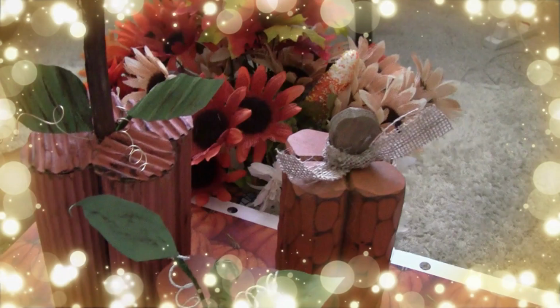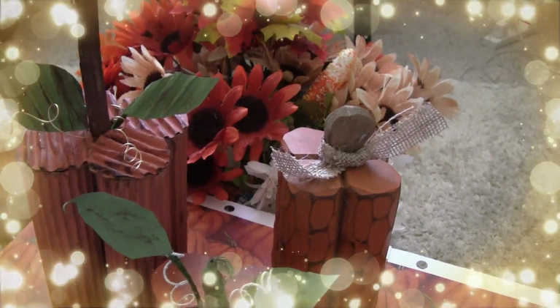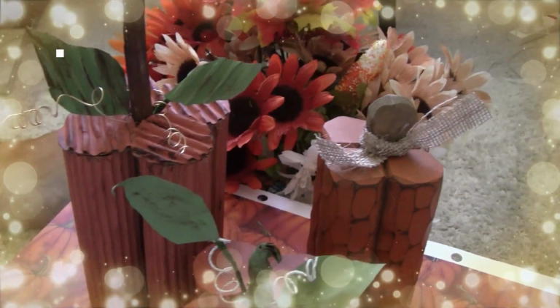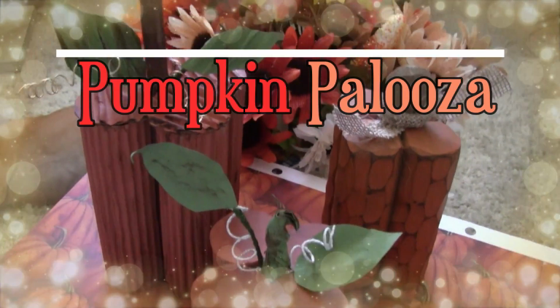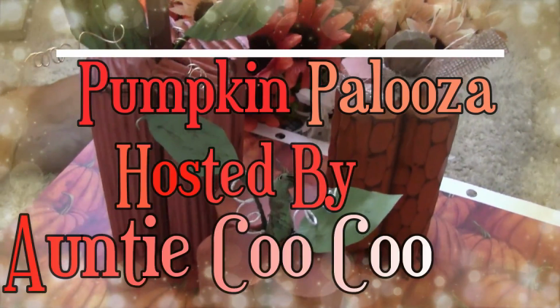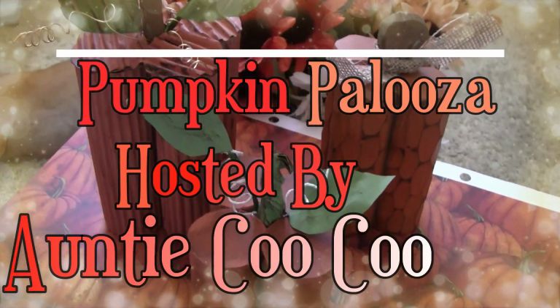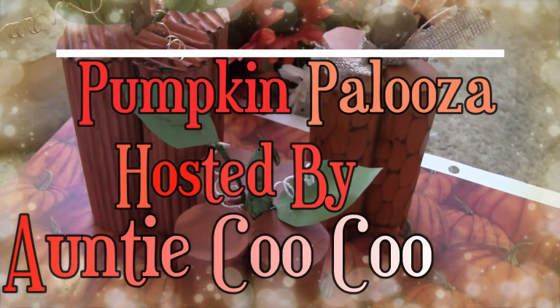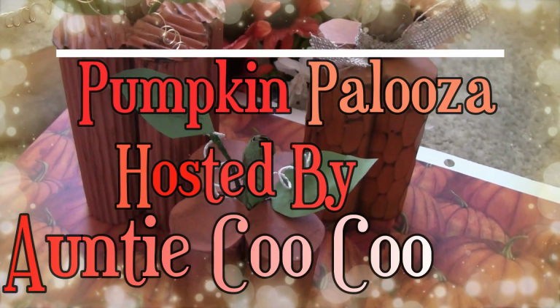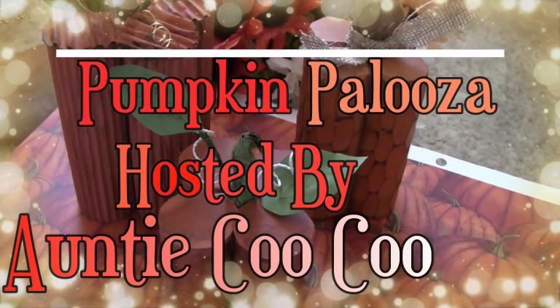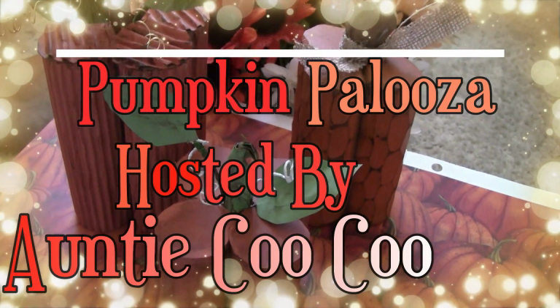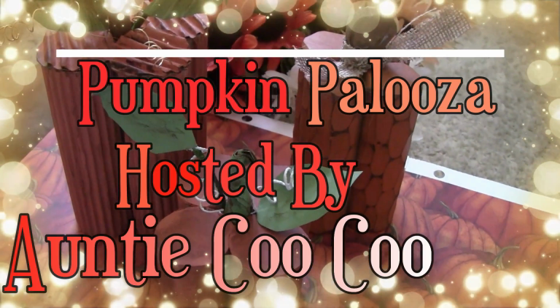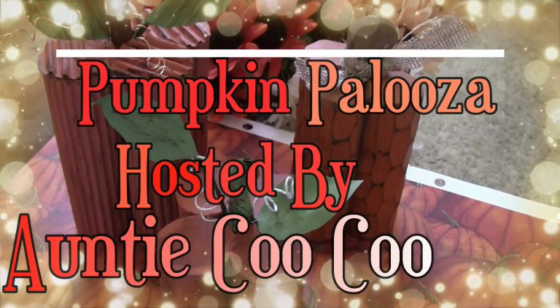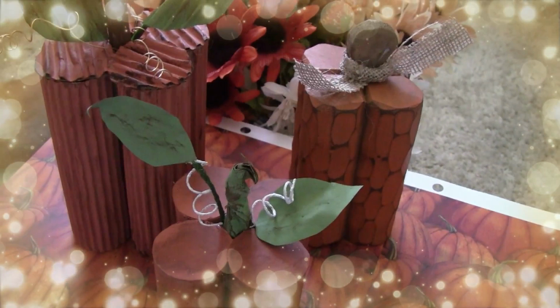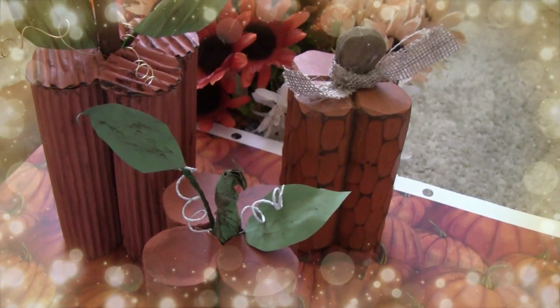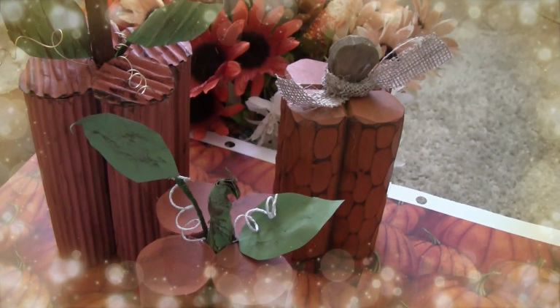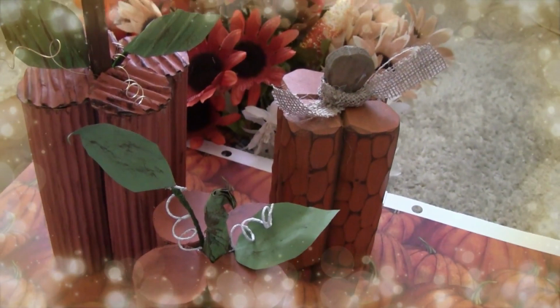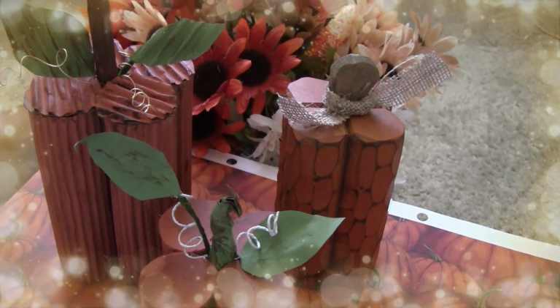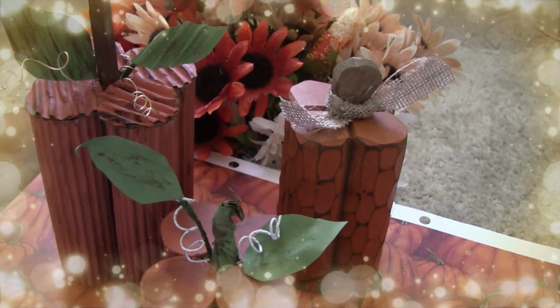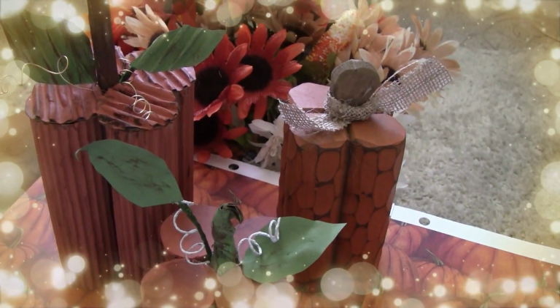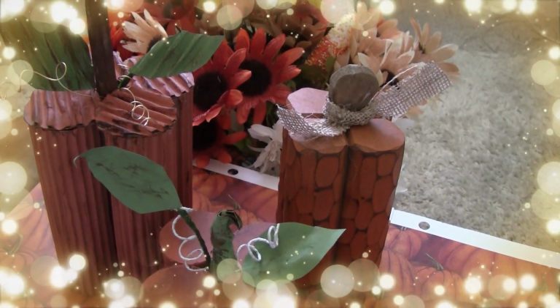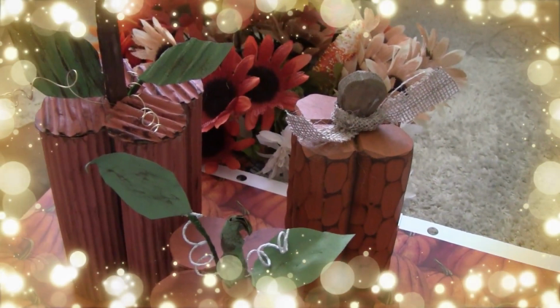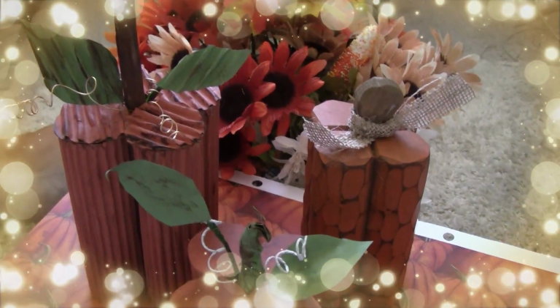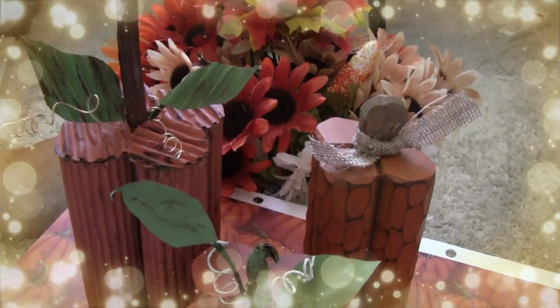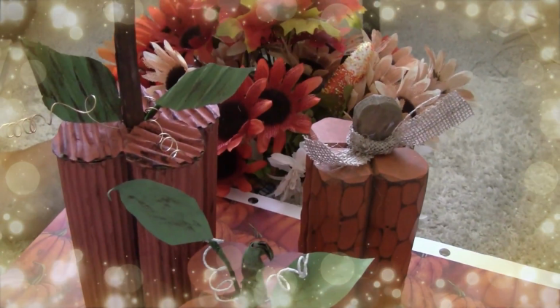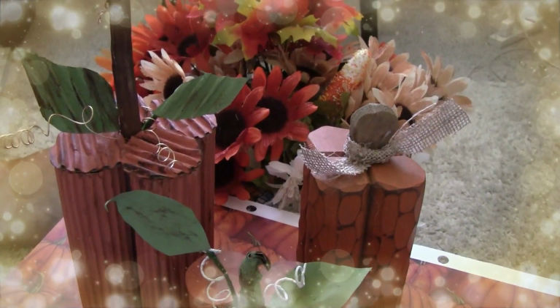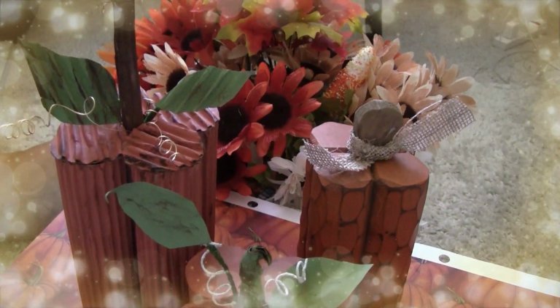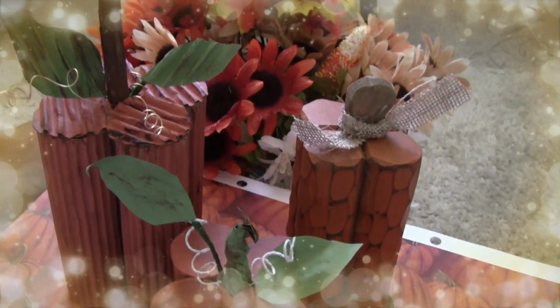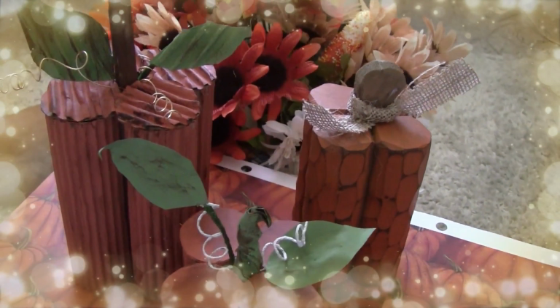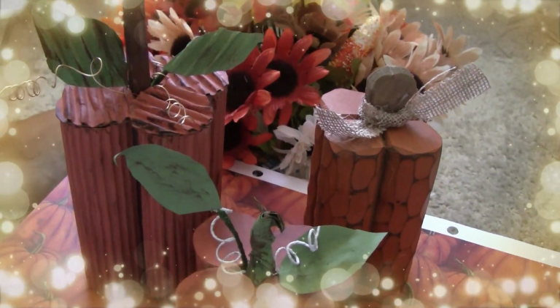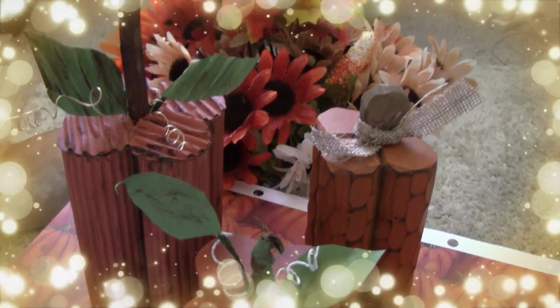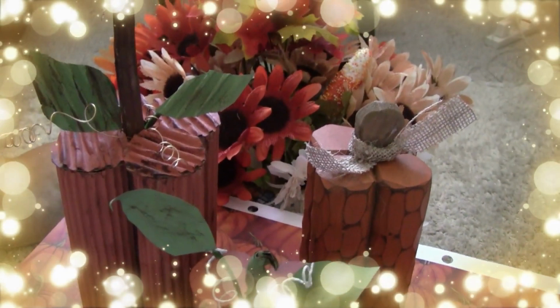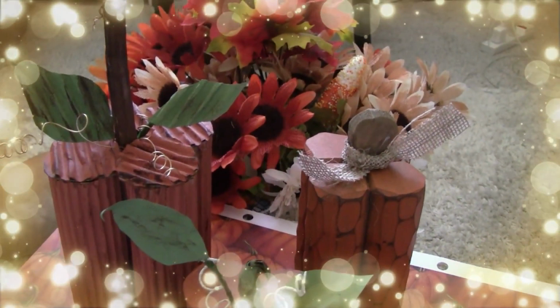Hey everybody, I am excited to be participating in this Pumpkinpalooza 2018 hosted by Auntie Cuckoo. Thank you again Val for hosting this. This was so much fun.